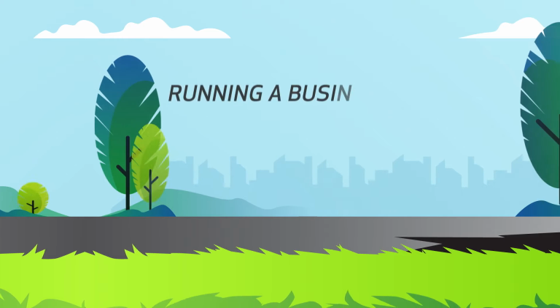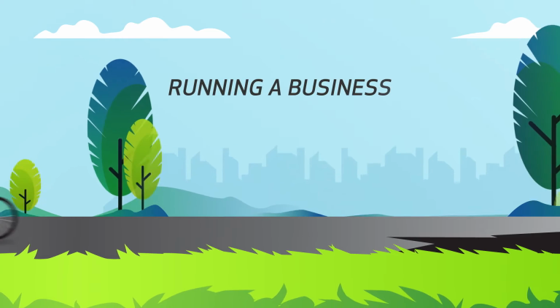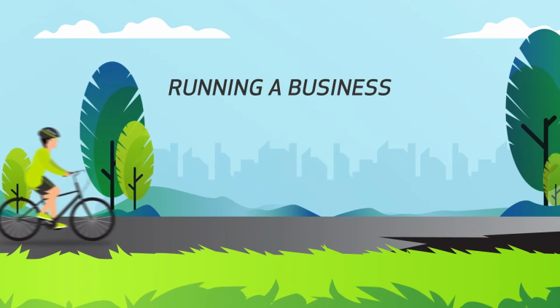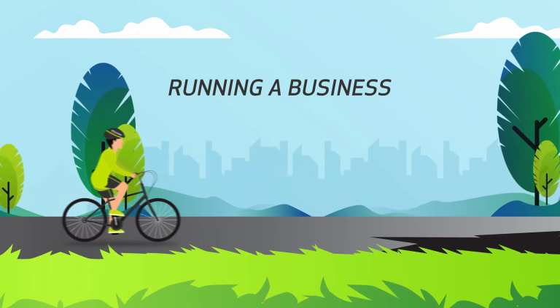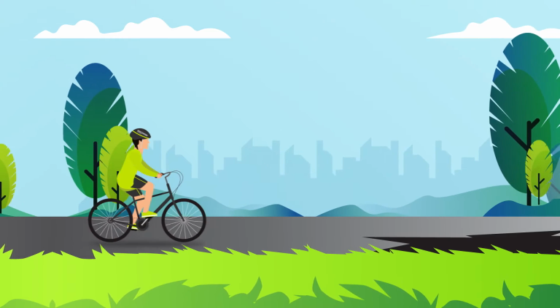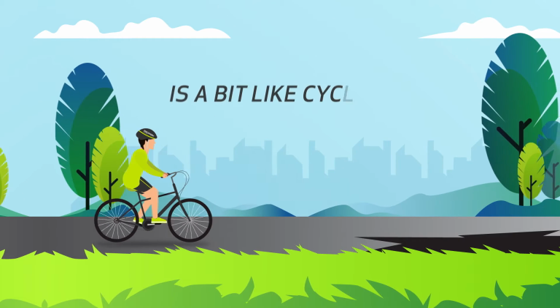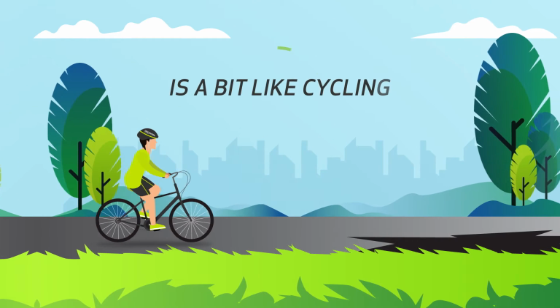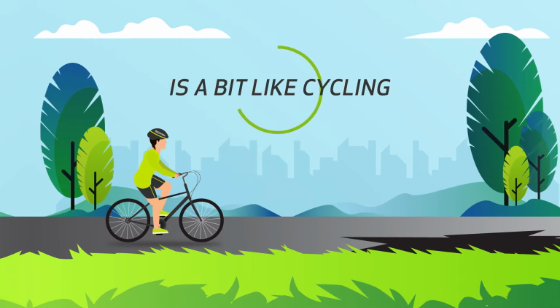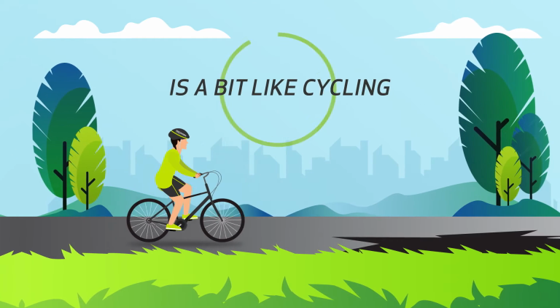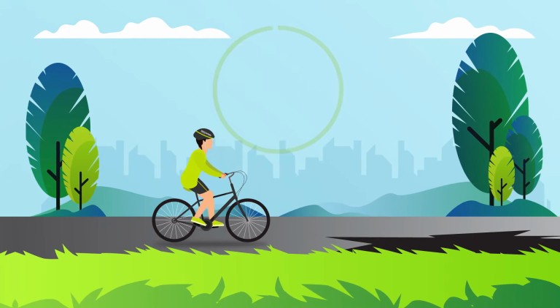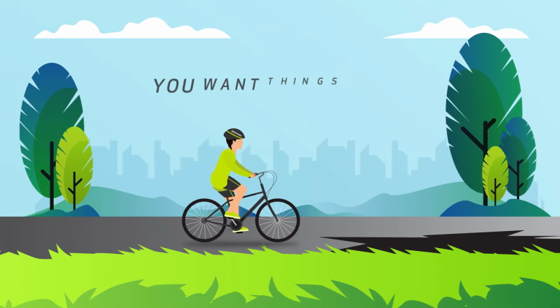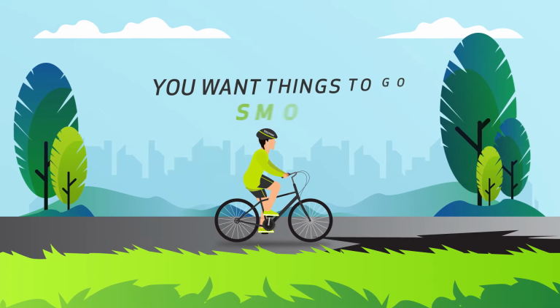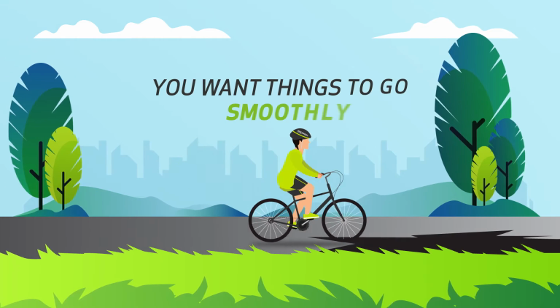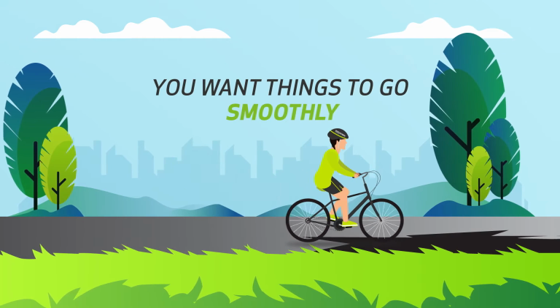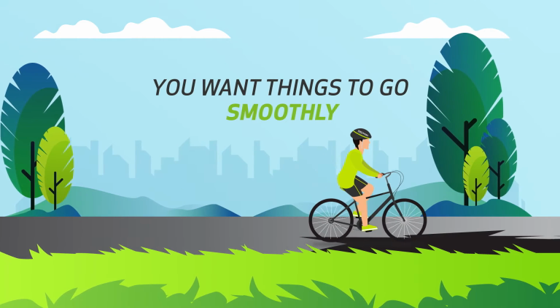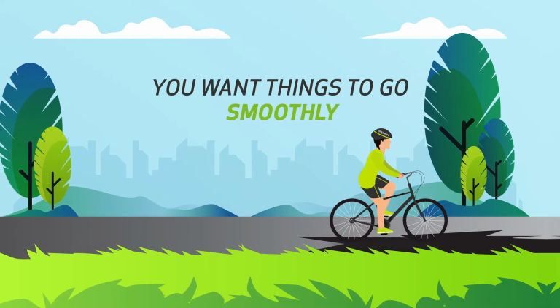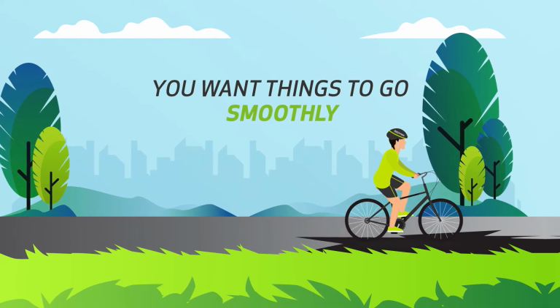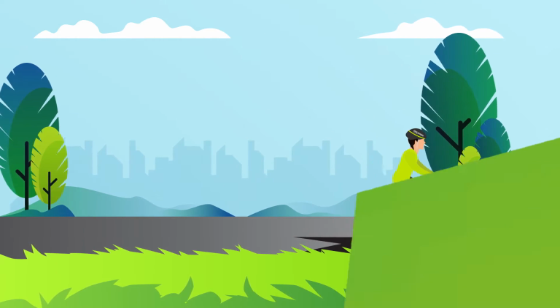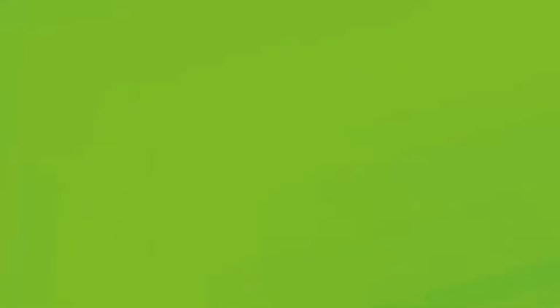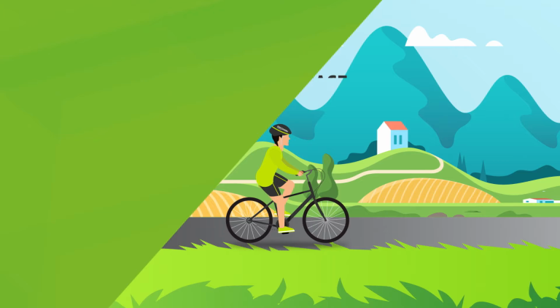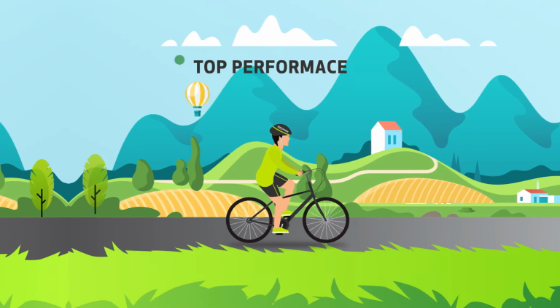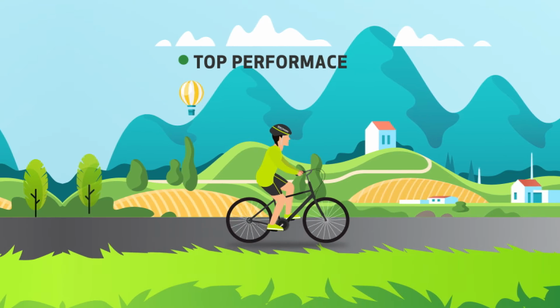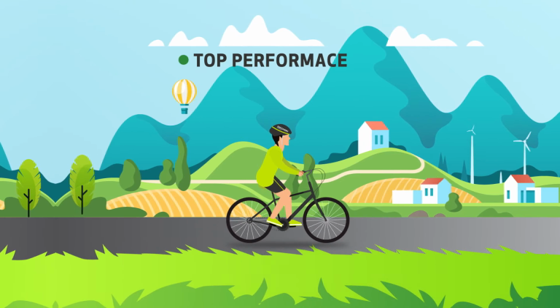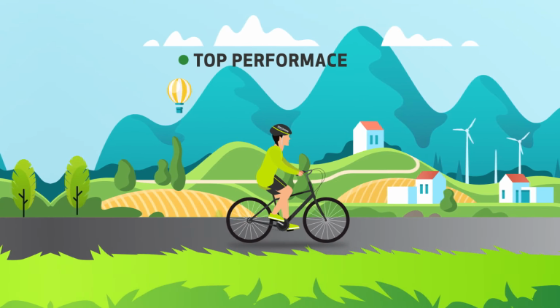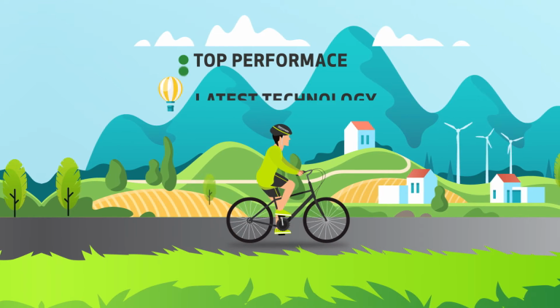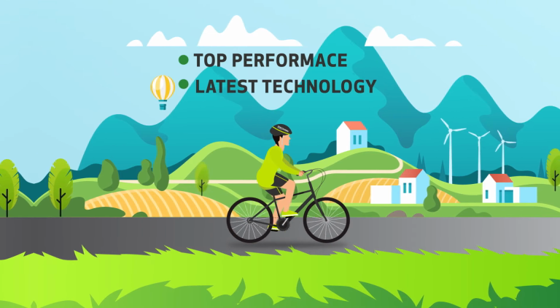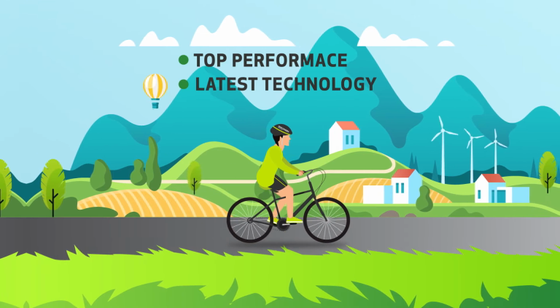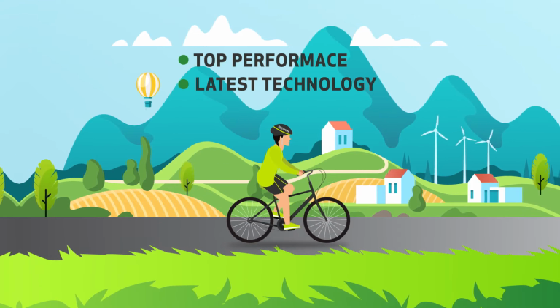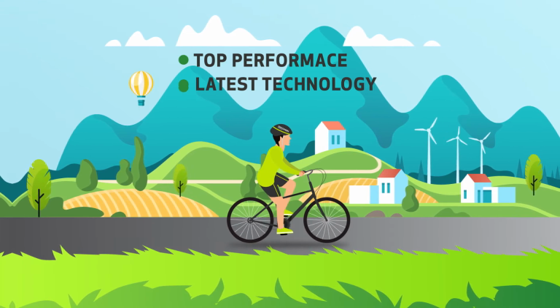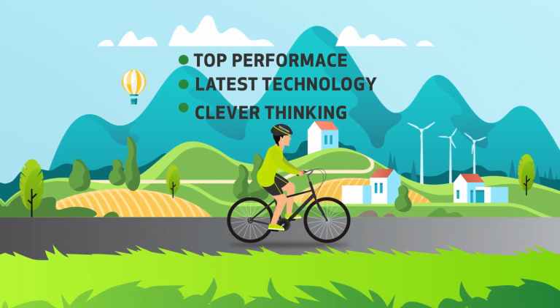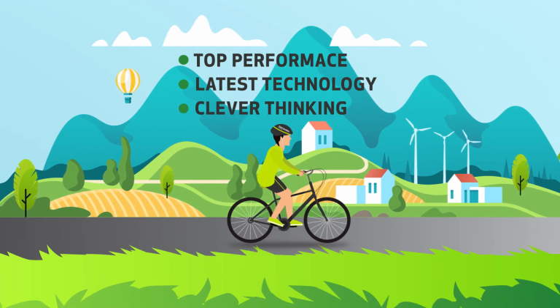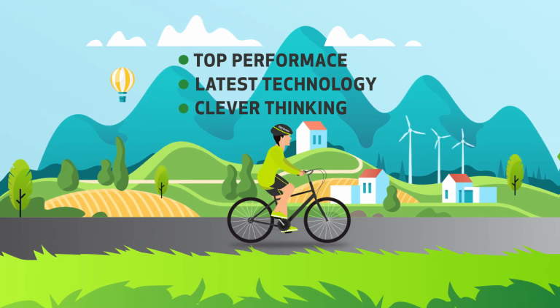Running a business is a bit like cycling. You want things to go smoothly. It only takes three things: top performance, latest technology, clever thinking.